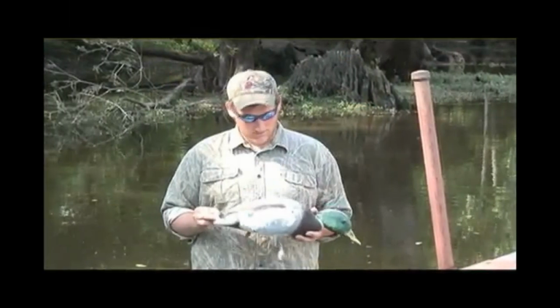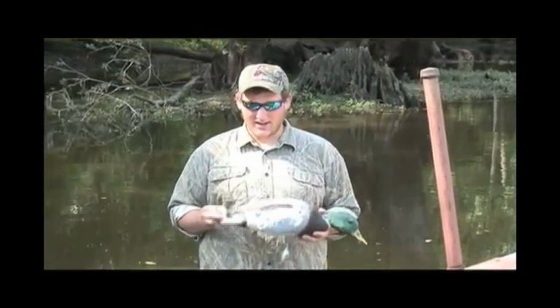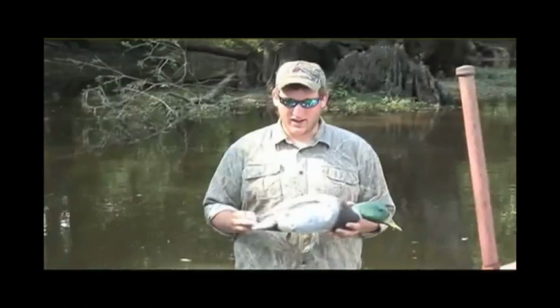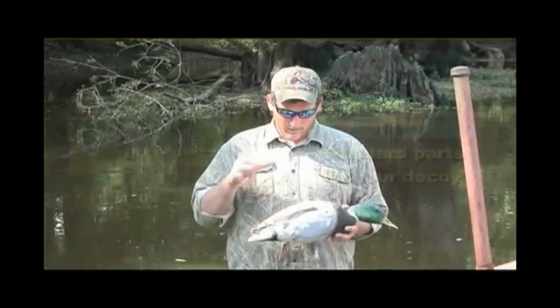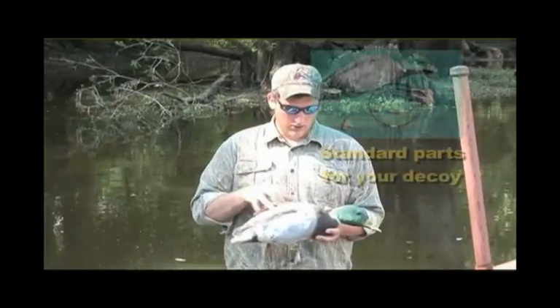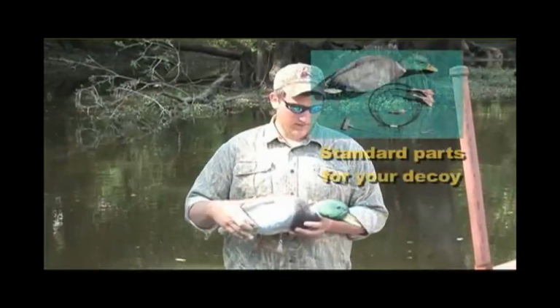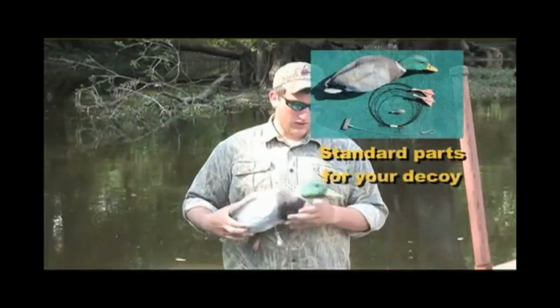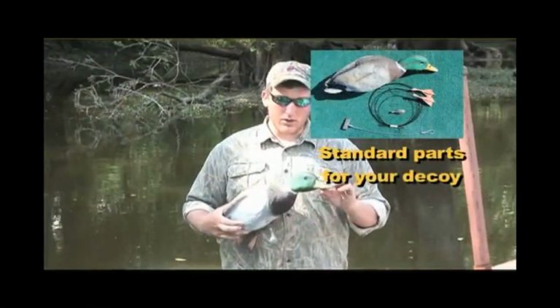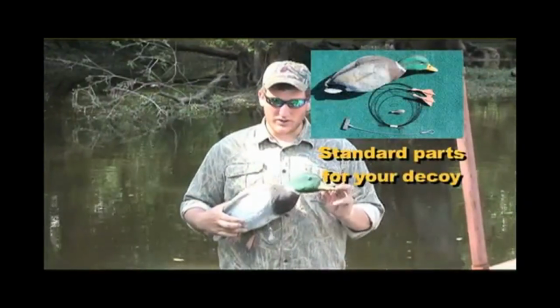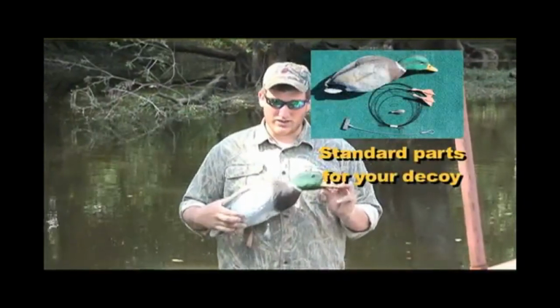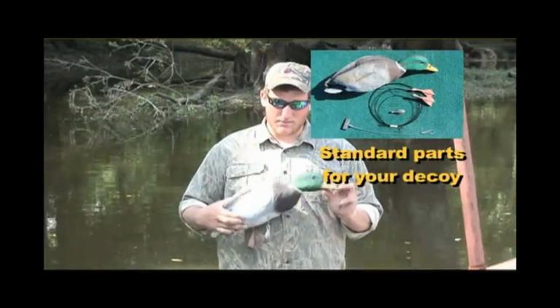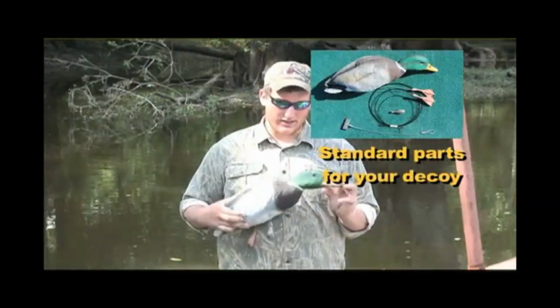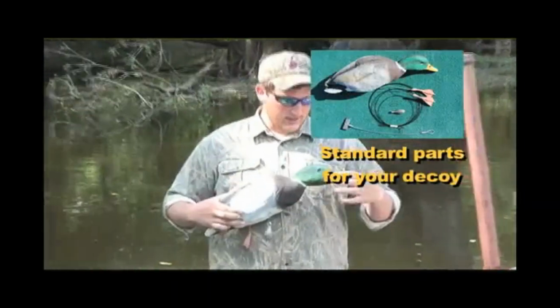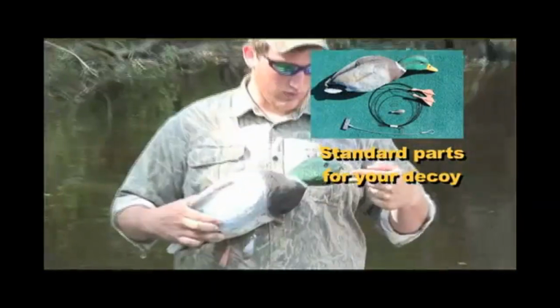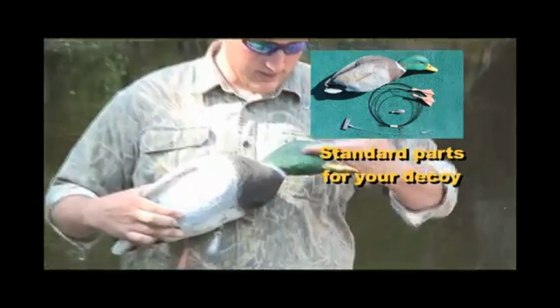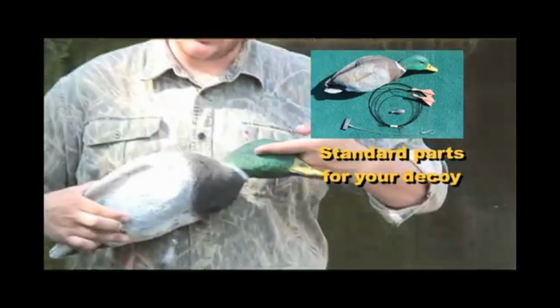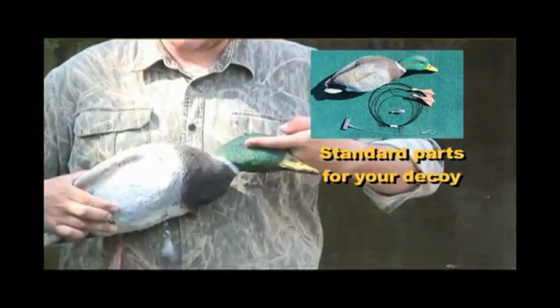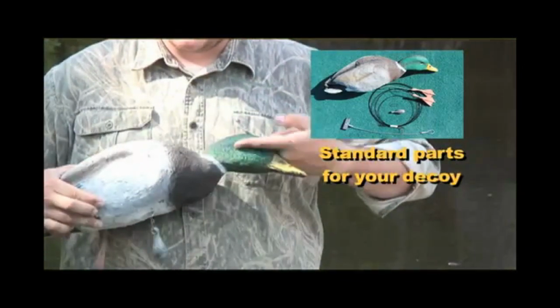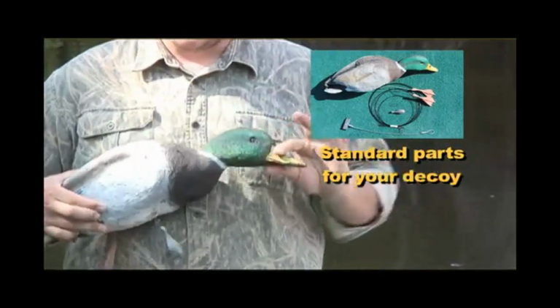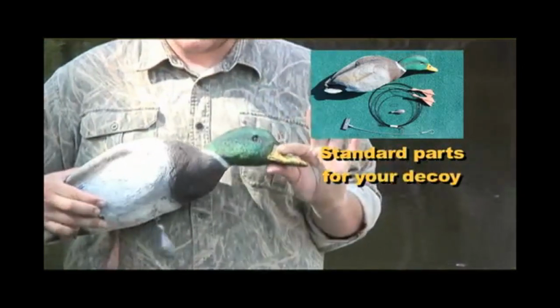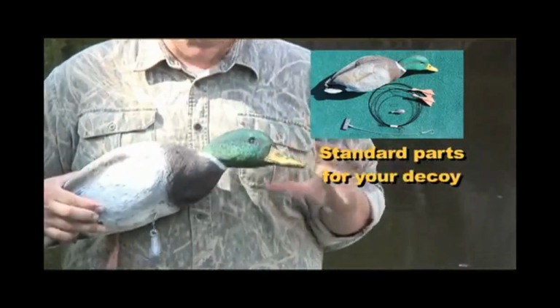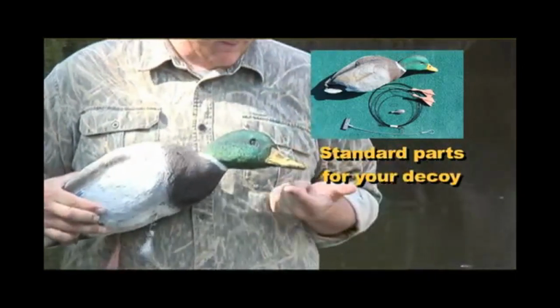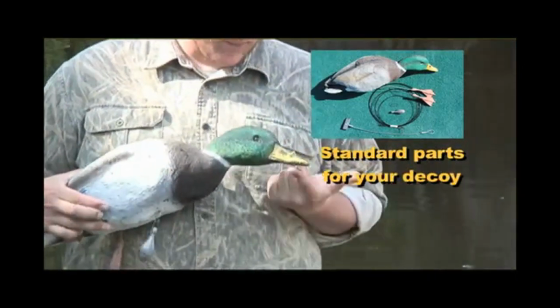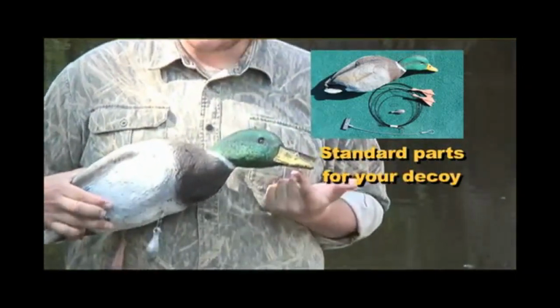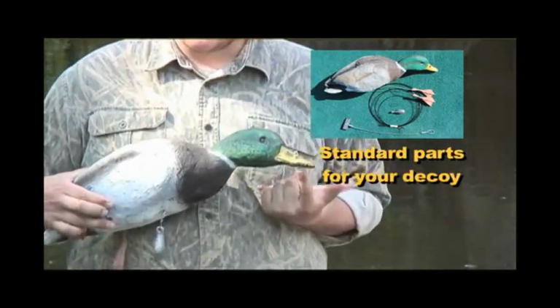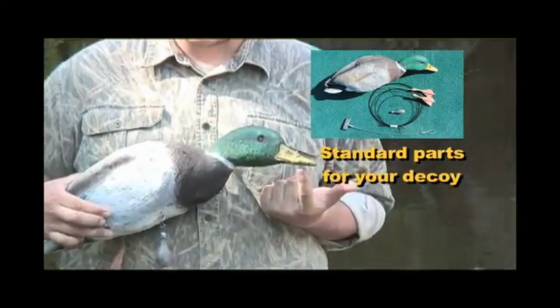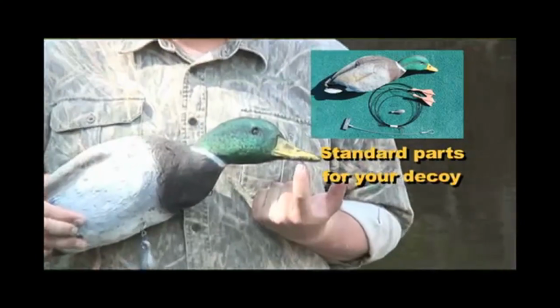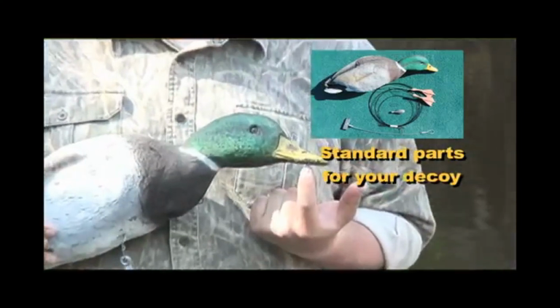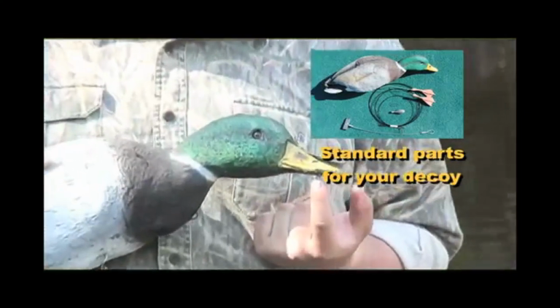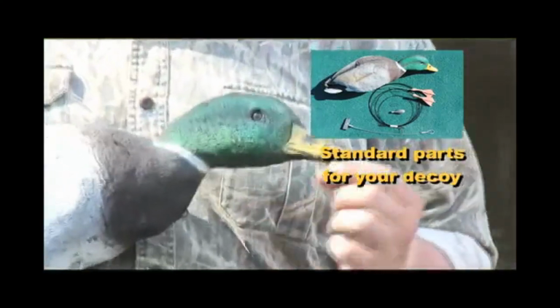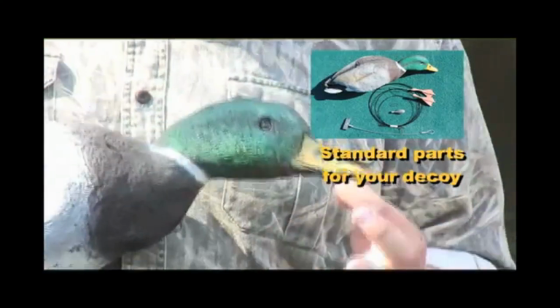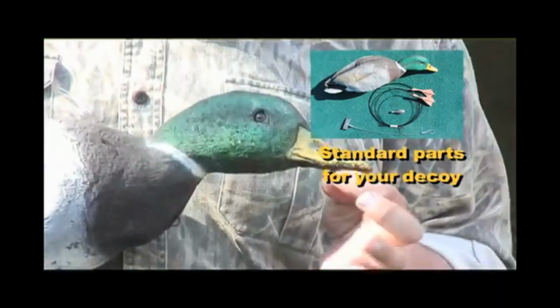Solid urethane foam. The bill on this bird is solid plastic with a recess plug that goes up into the head — this thing's not going to break. On the bottom, we've drilled an eye screw into the bottom of the solid plastic bill. That won't pull out.